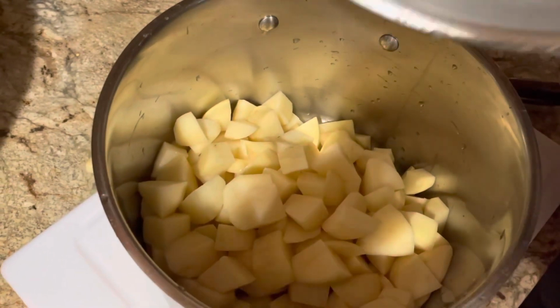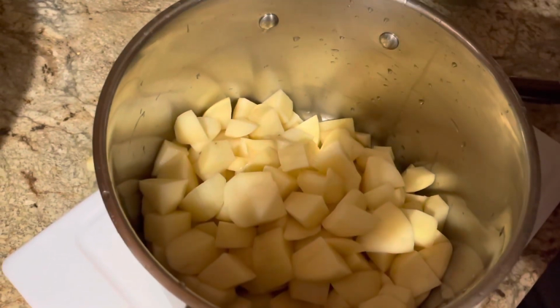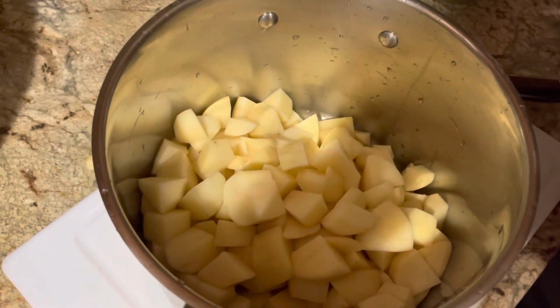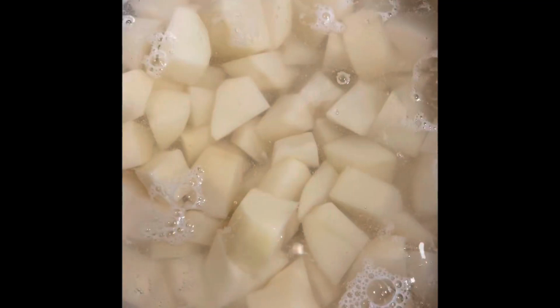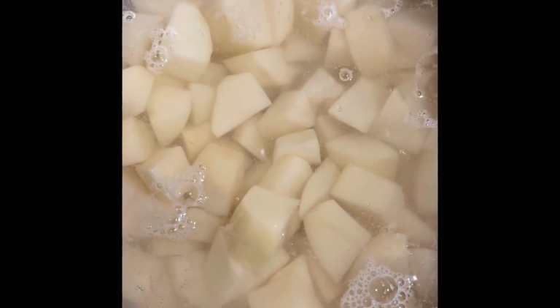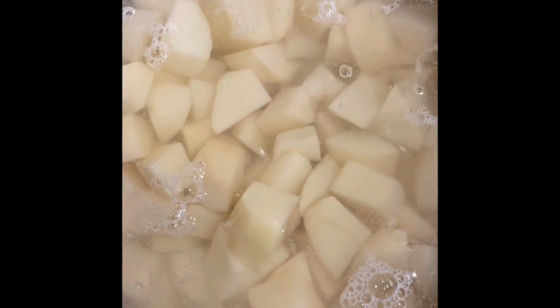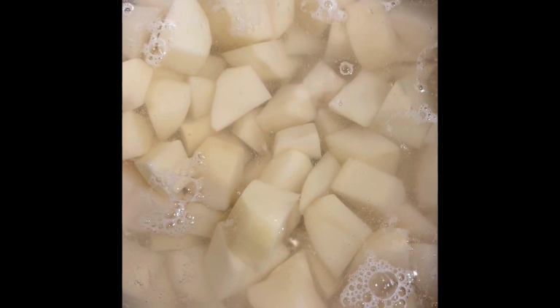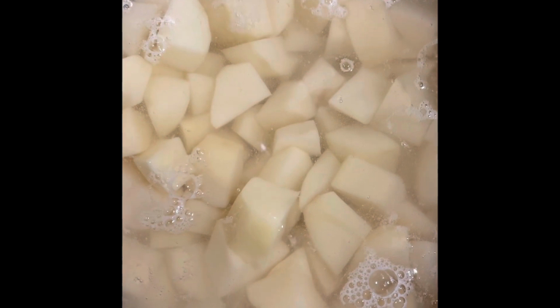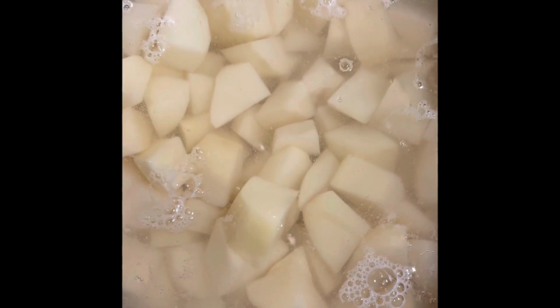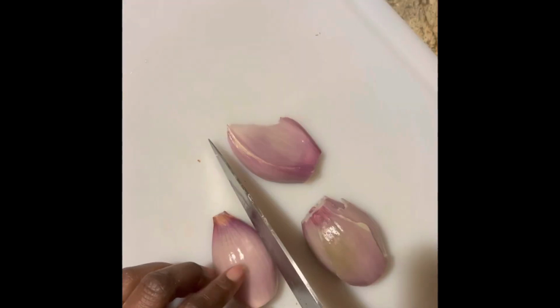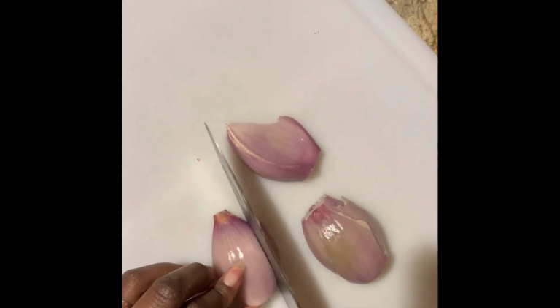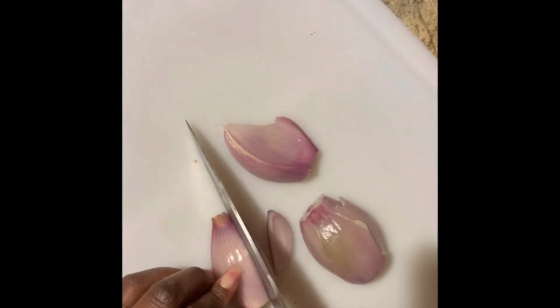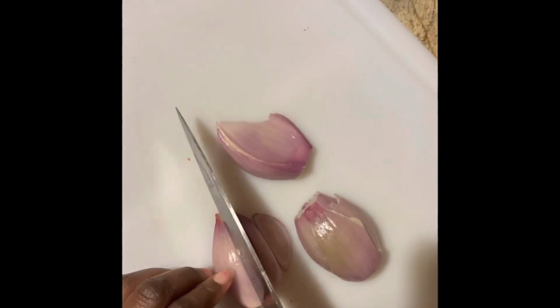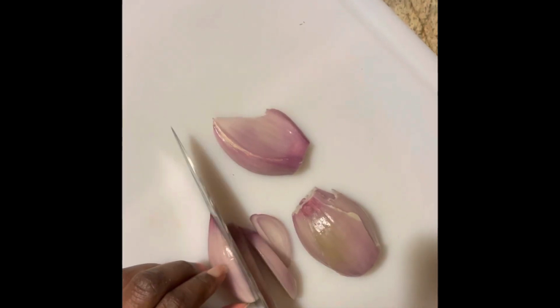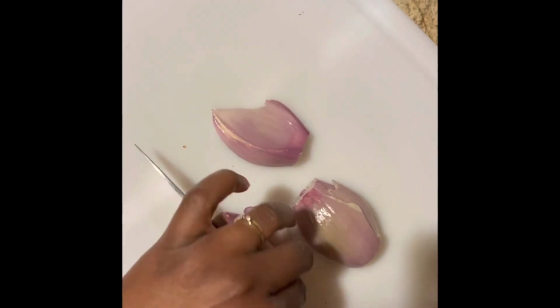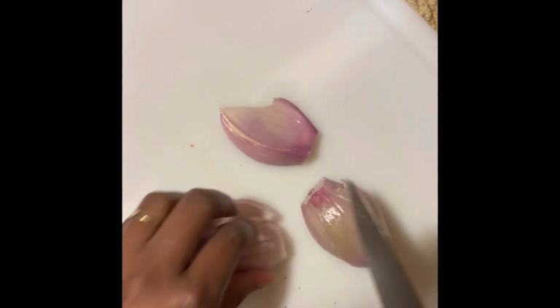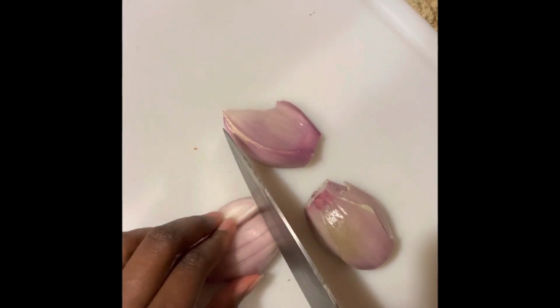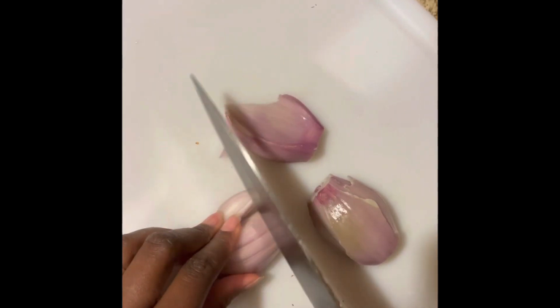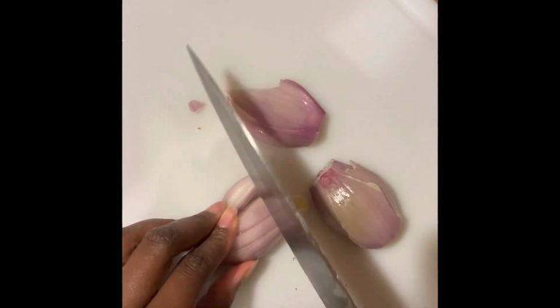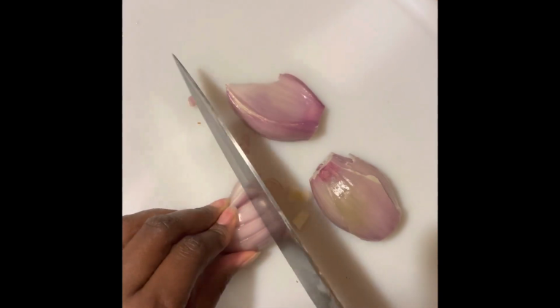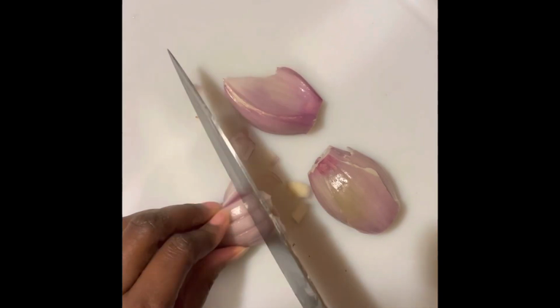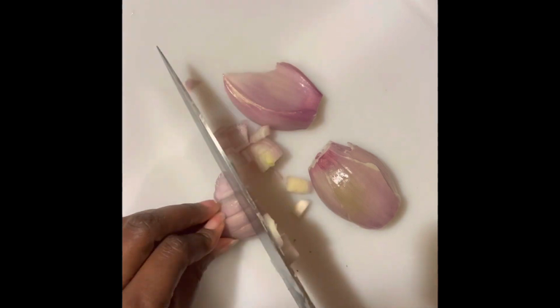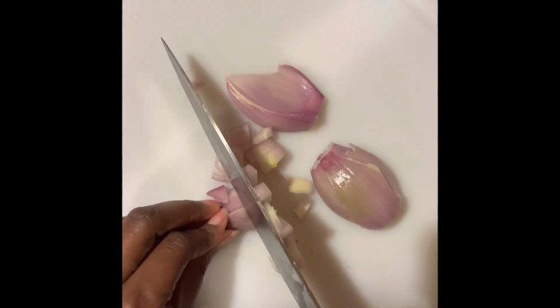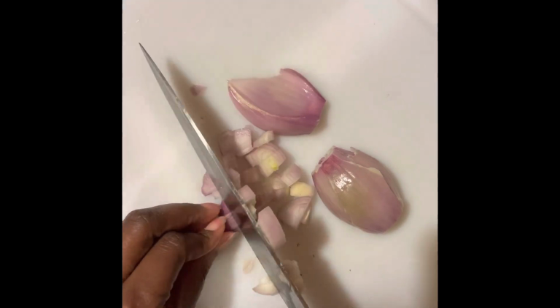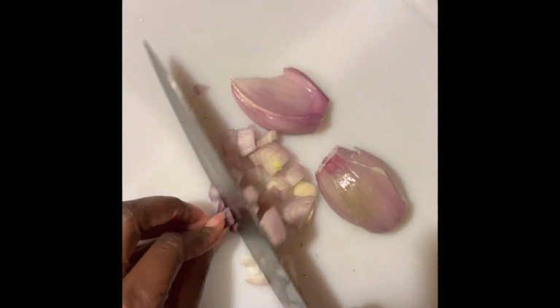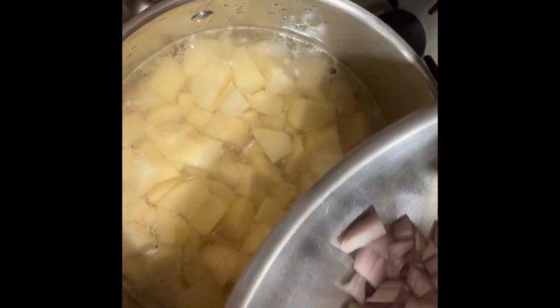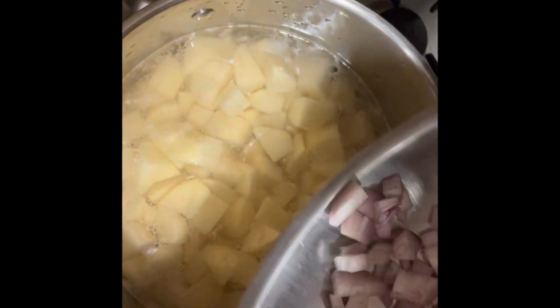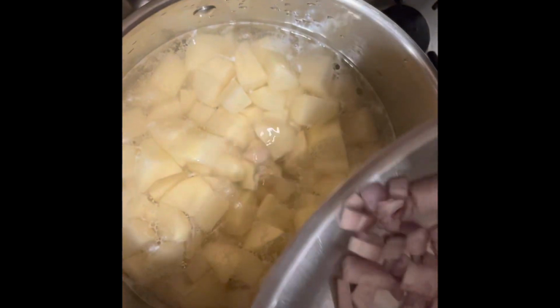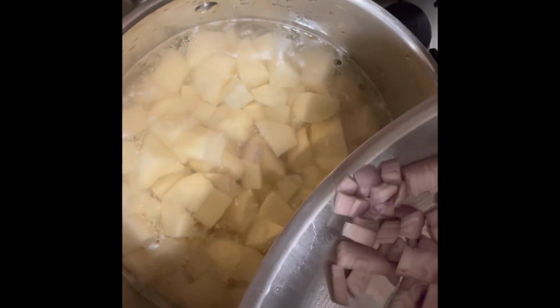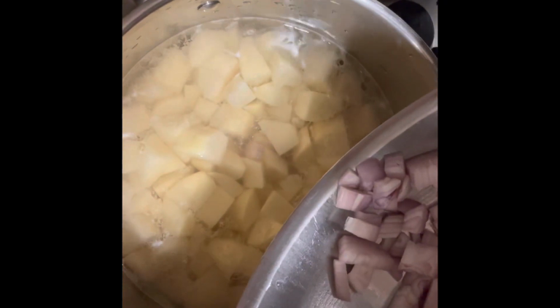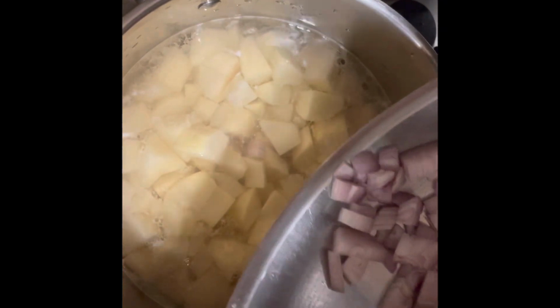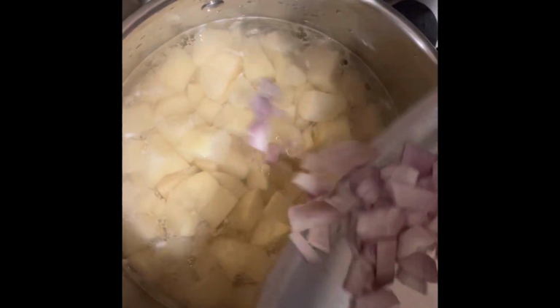Just fill it till the water comes to the top of the potatoes. Put that on the stove. Now we have some shallots here that we are going to dice — add those to your pot.